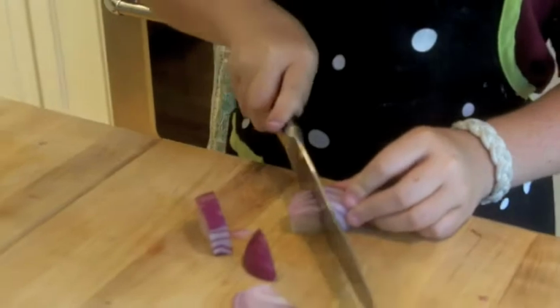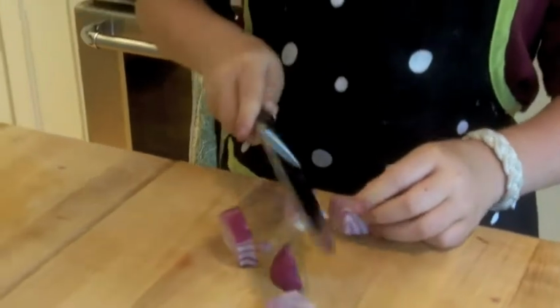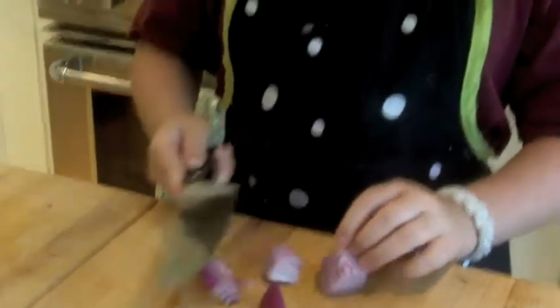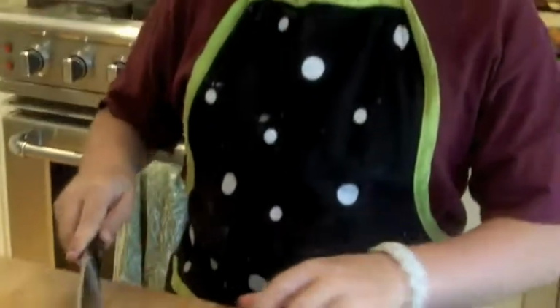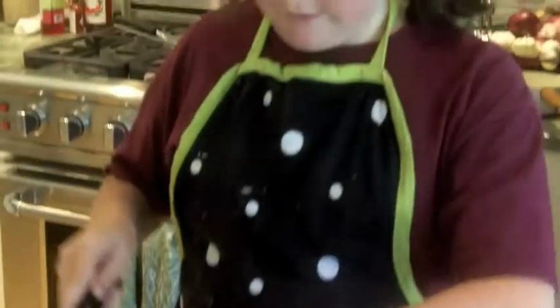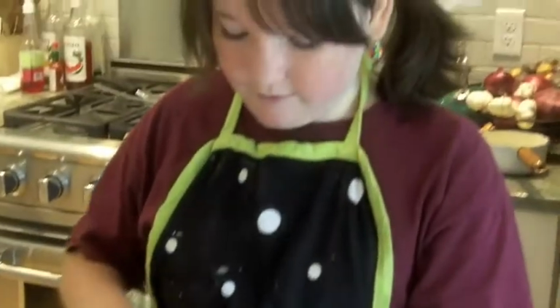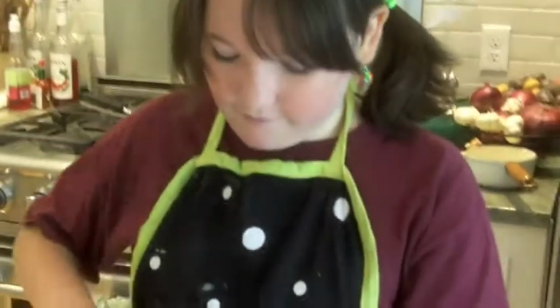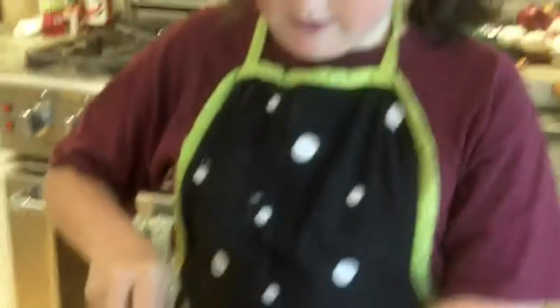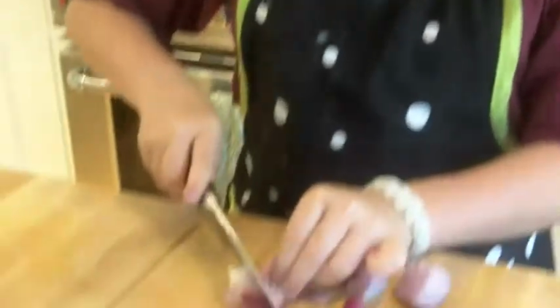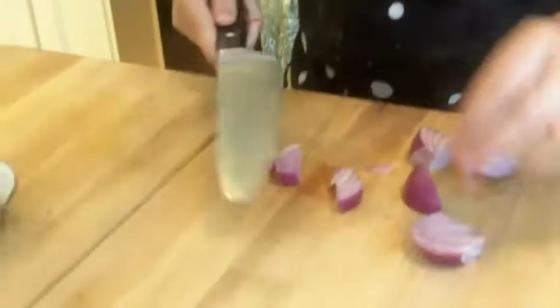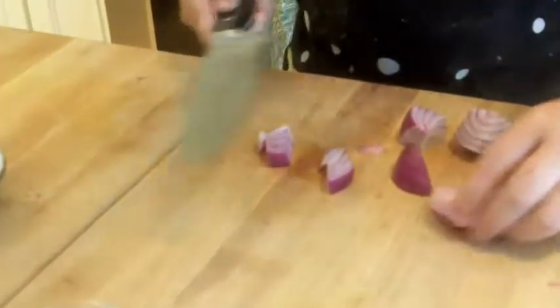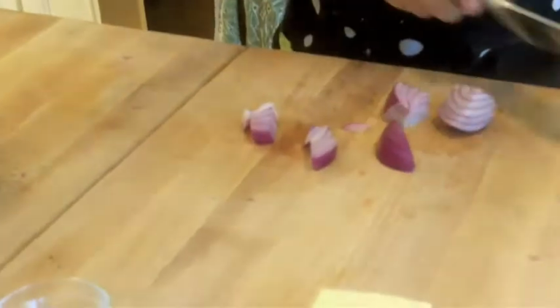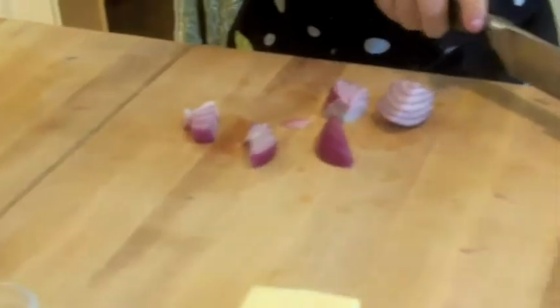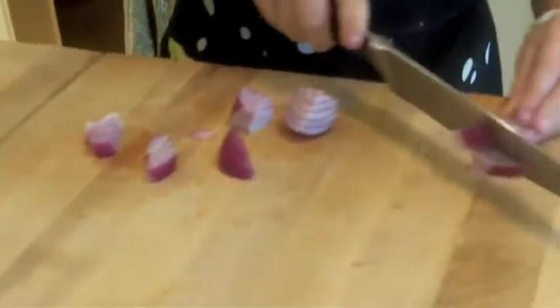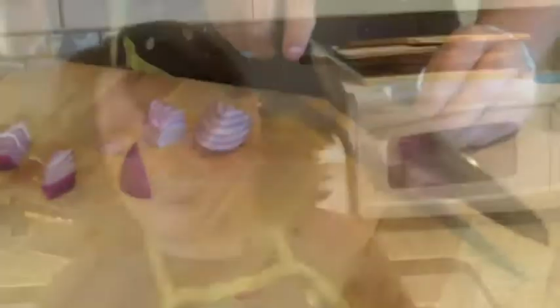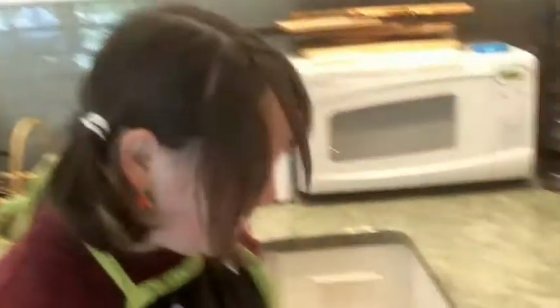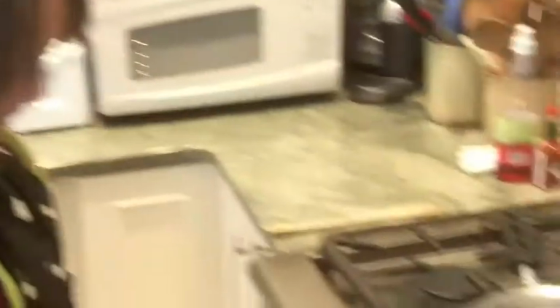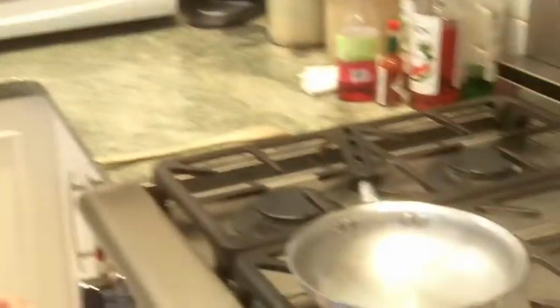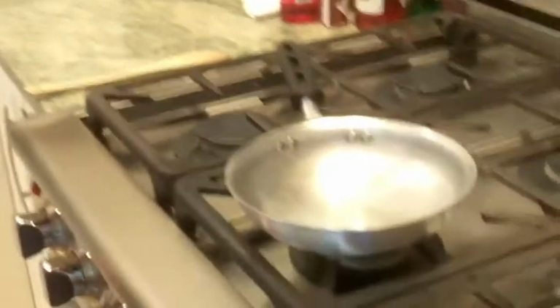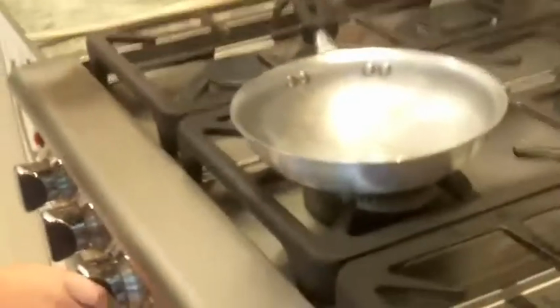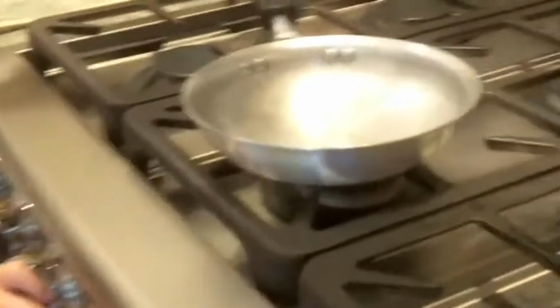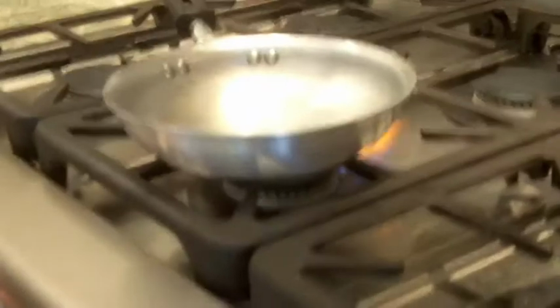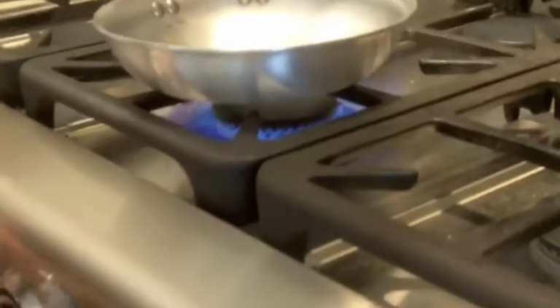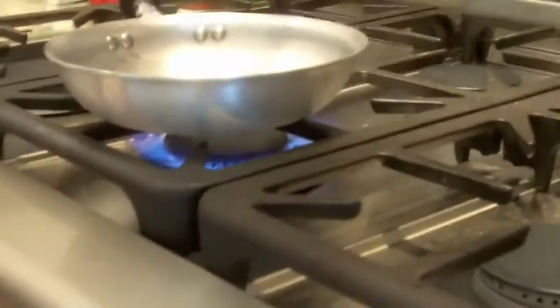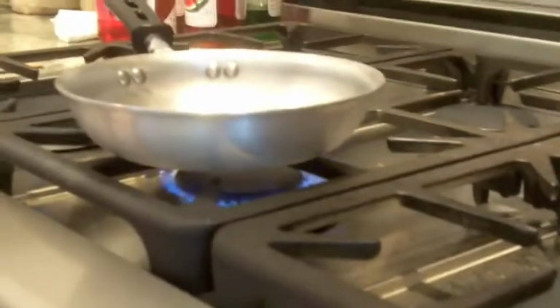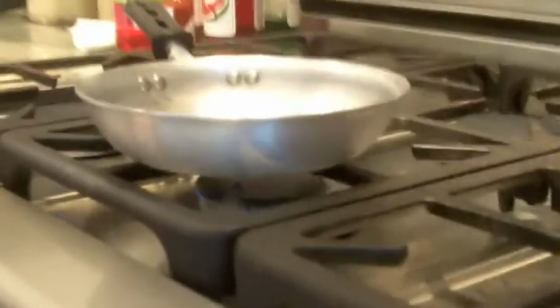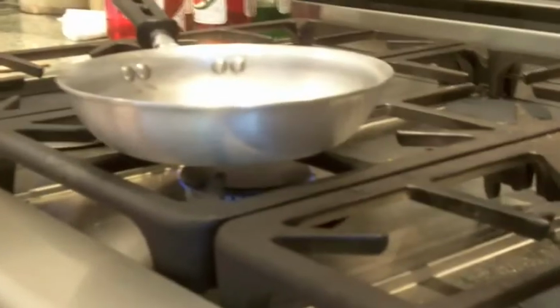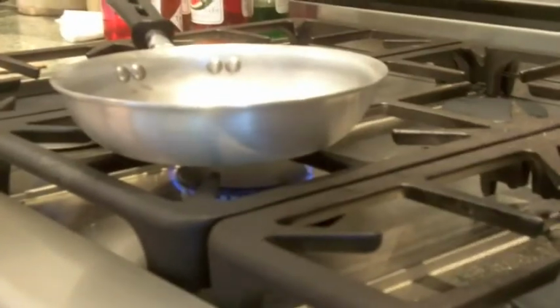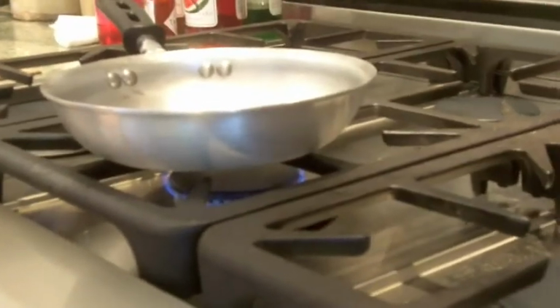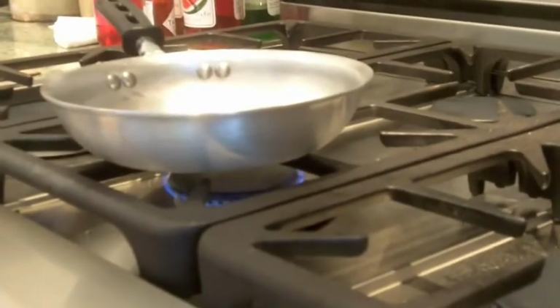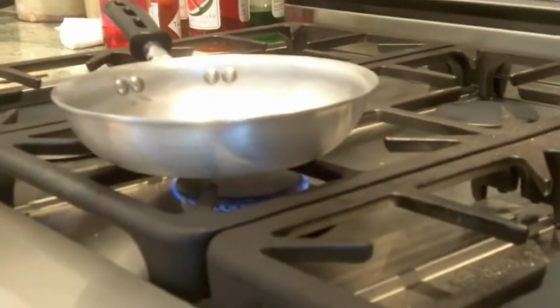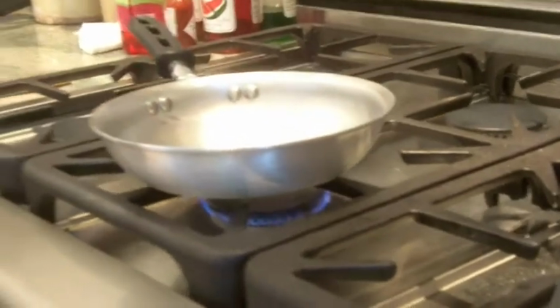I want to chop them nice like this and just chop them one more time. So I'm going to preheat this to about a simmer or a bit higher than a simmer, as you can see.